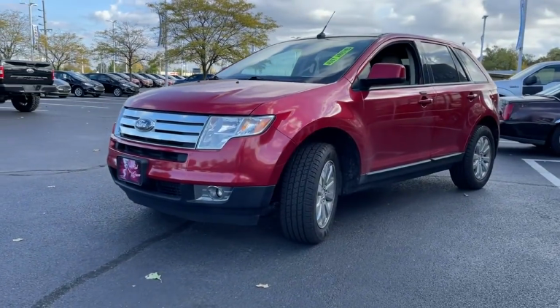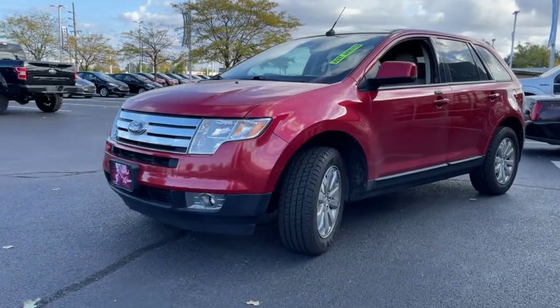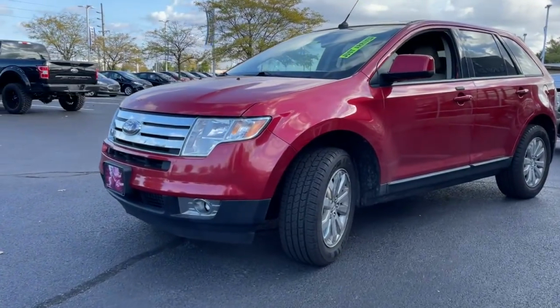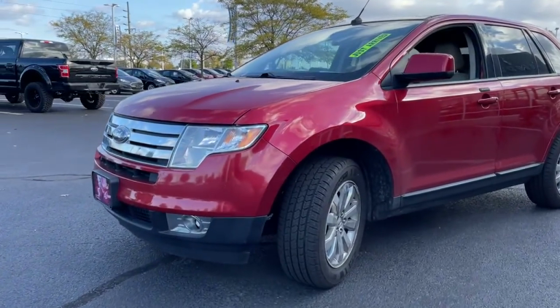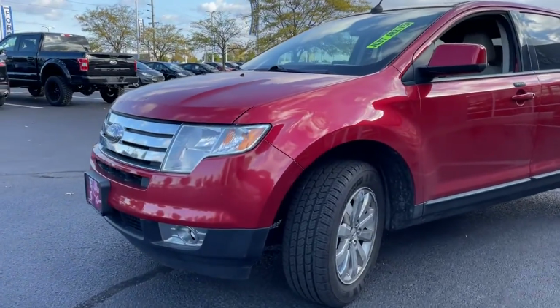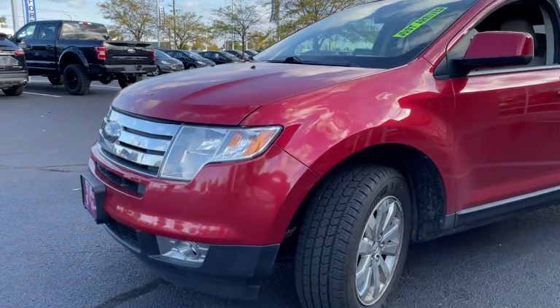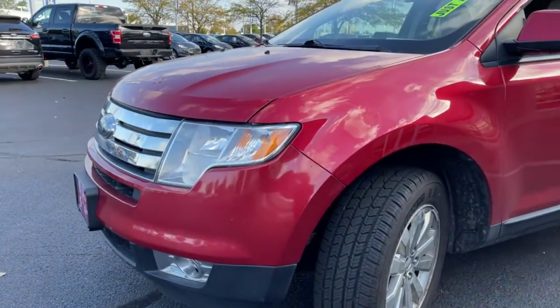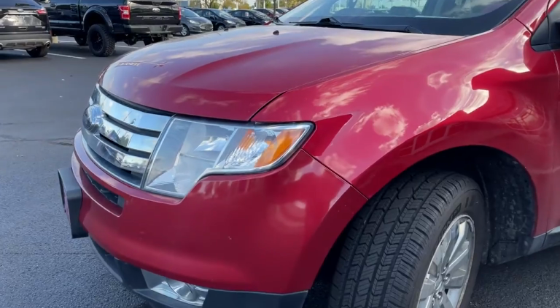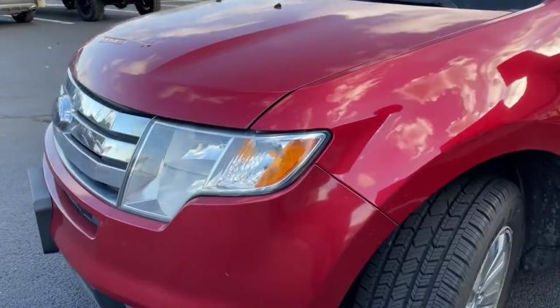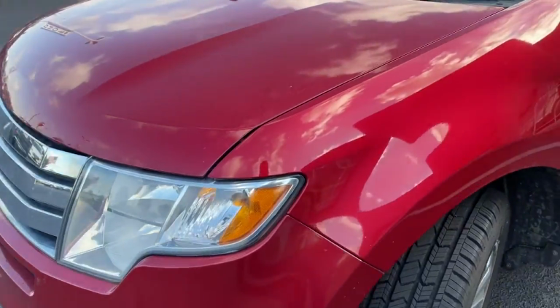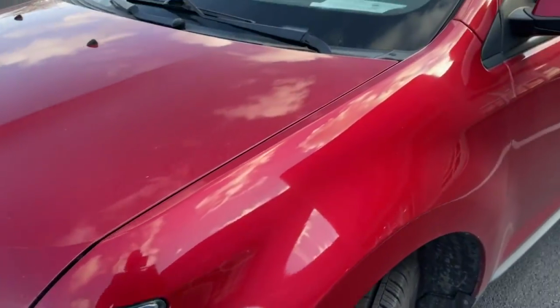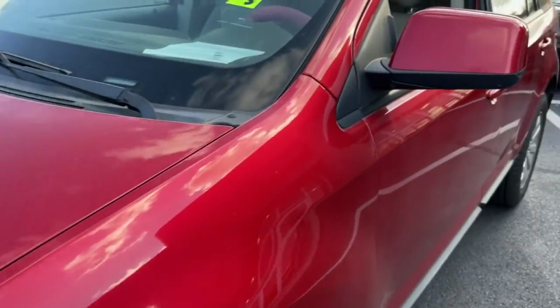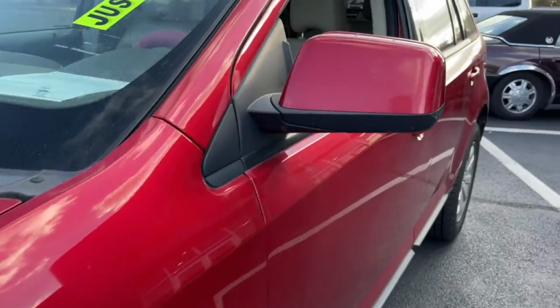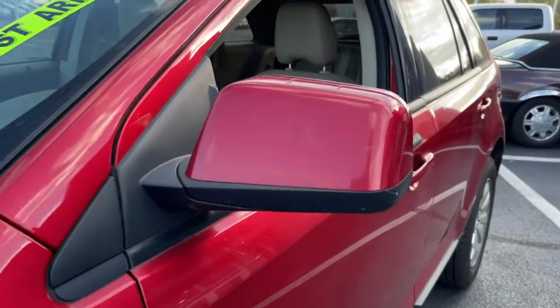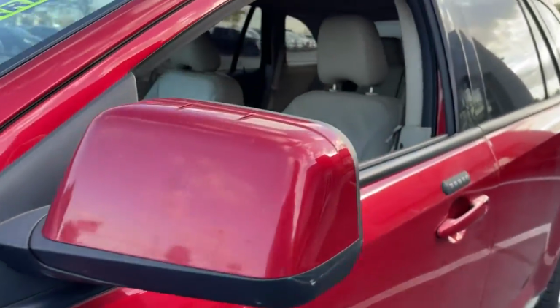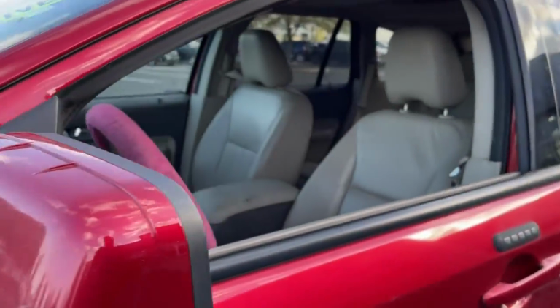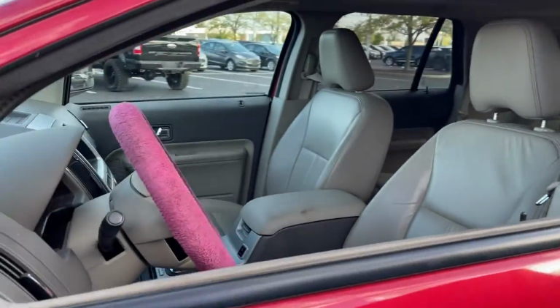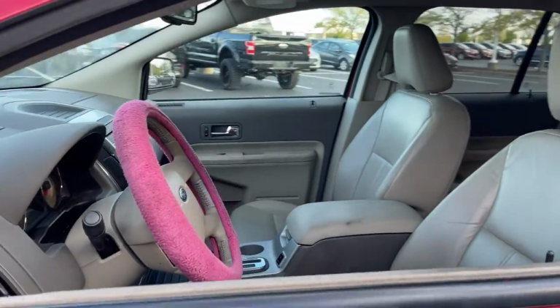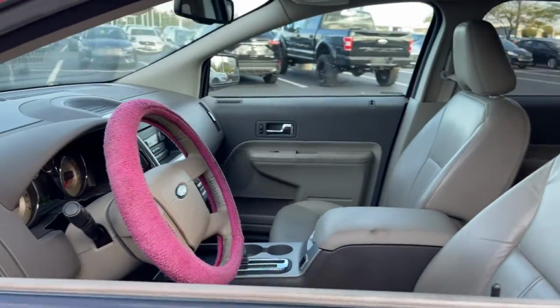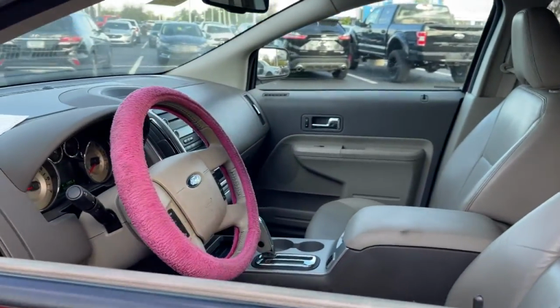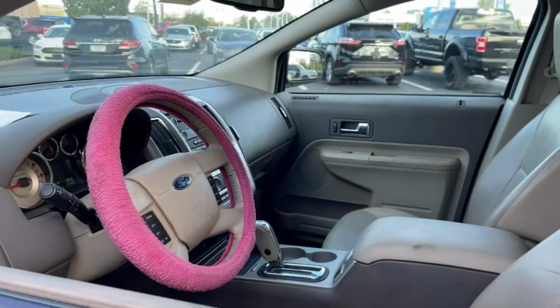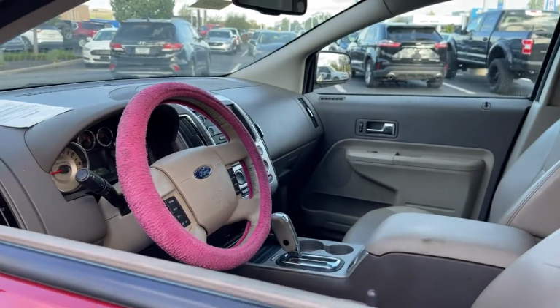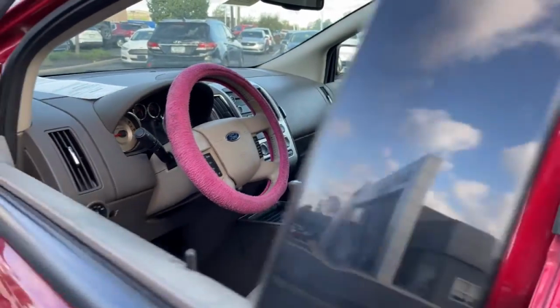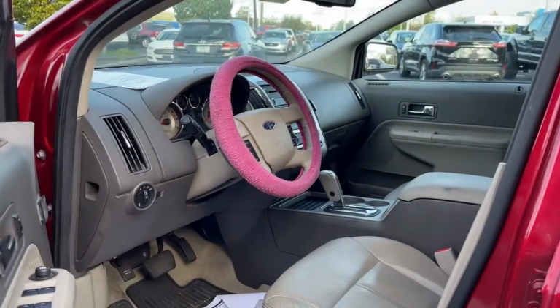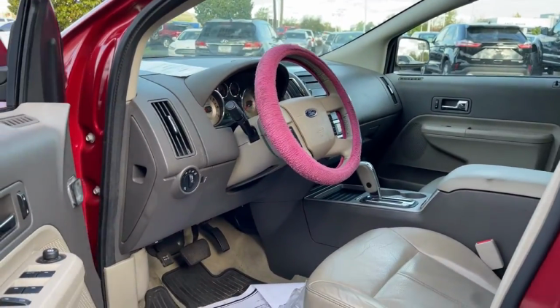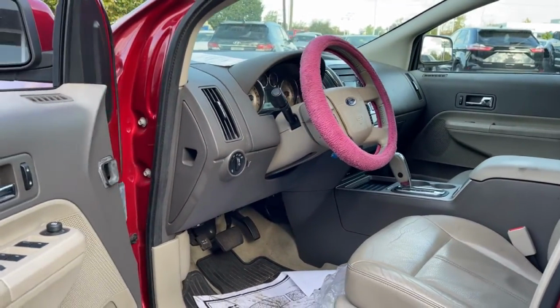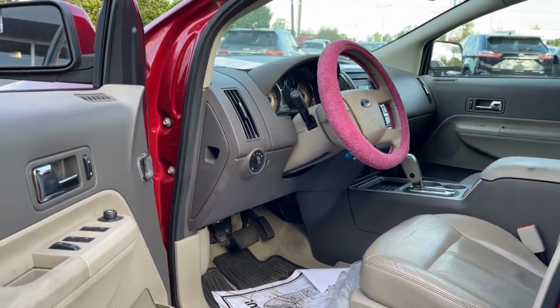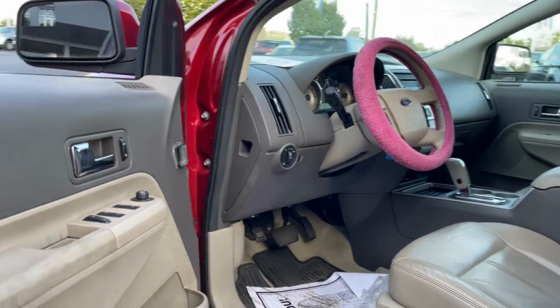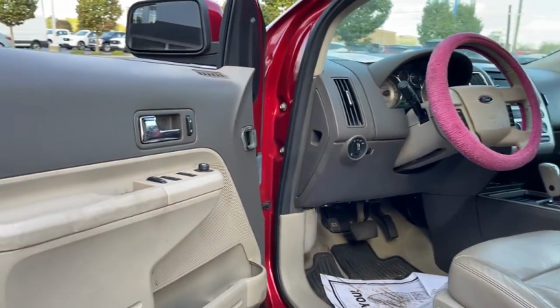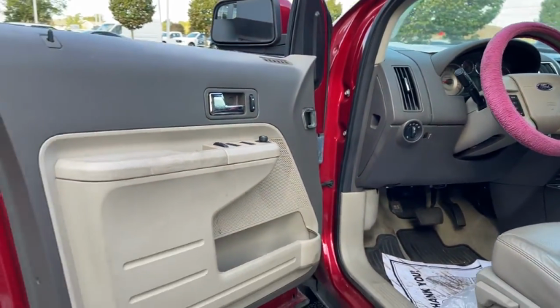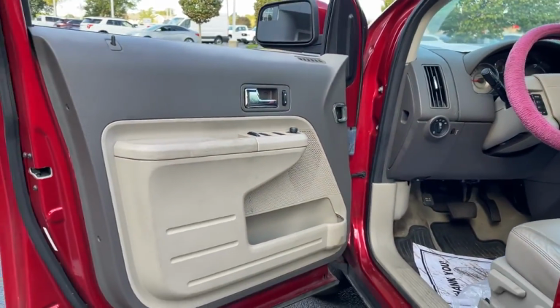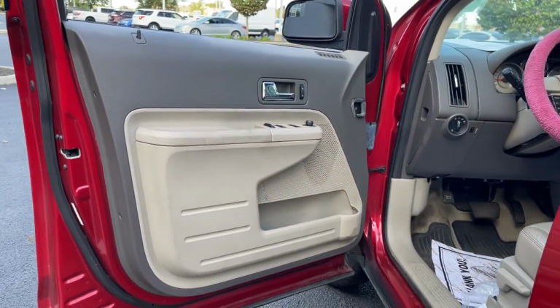This mid-sized crossover leverages technology to maximize traction, safety and convenience. Versatile, capable and loaded with style, this SUV brings can-do confidence on every adventure.